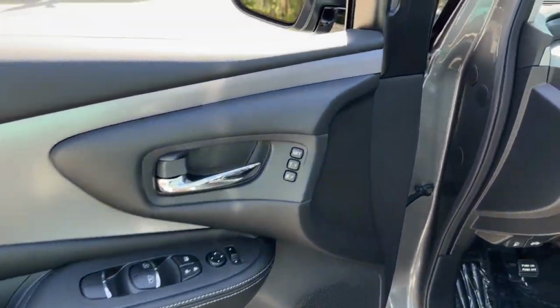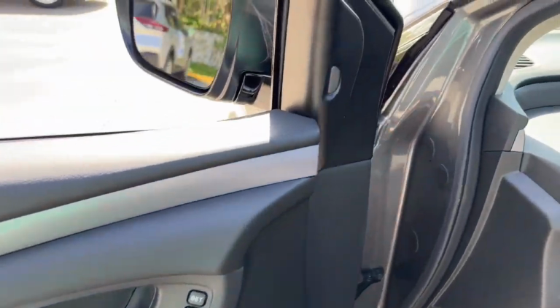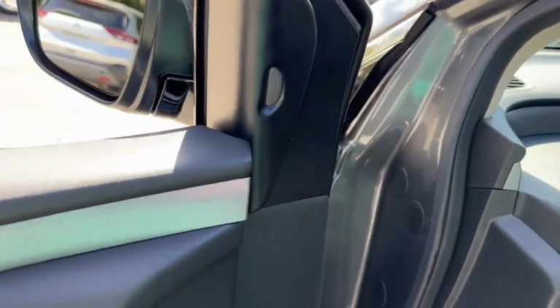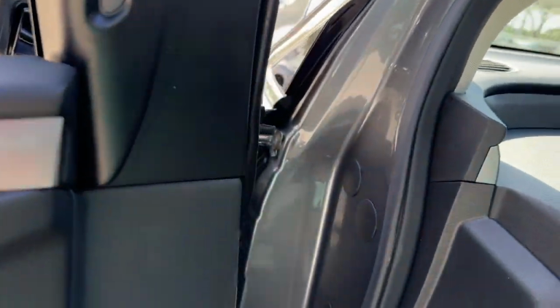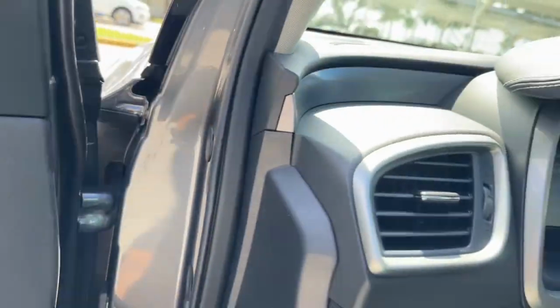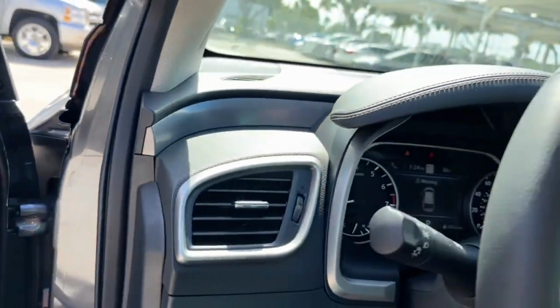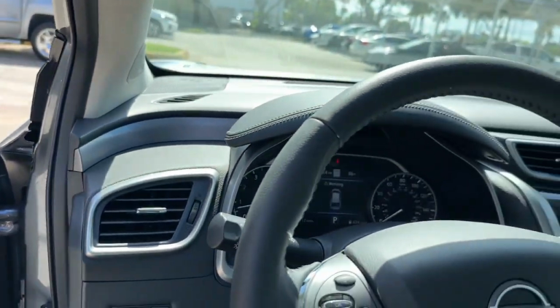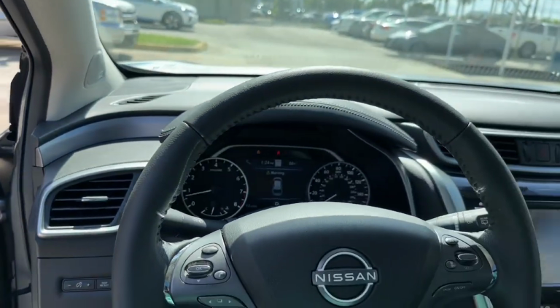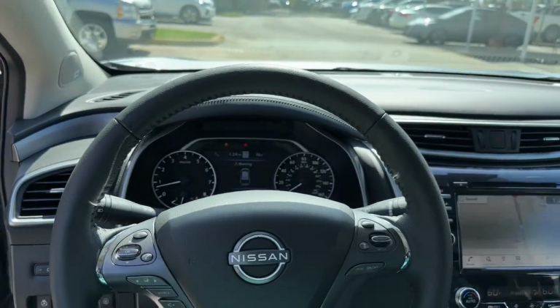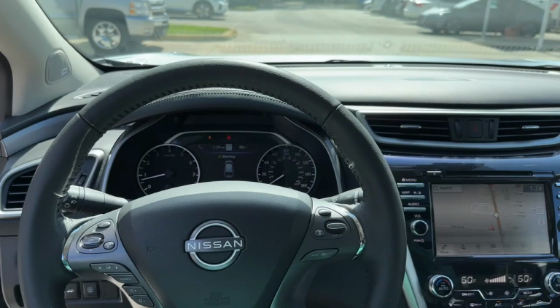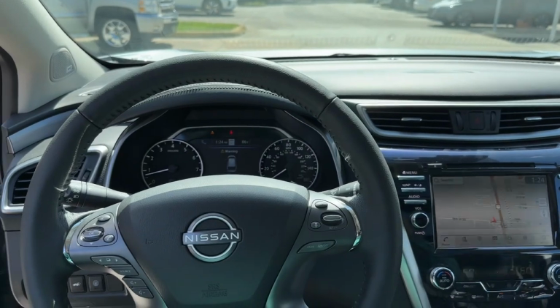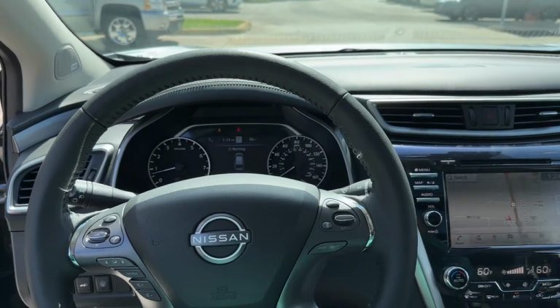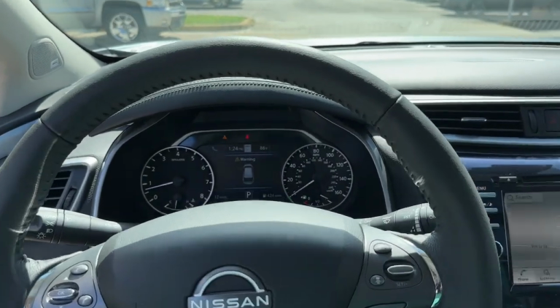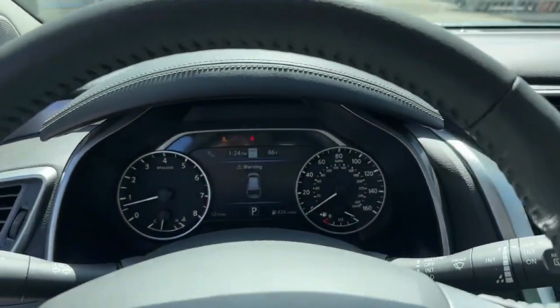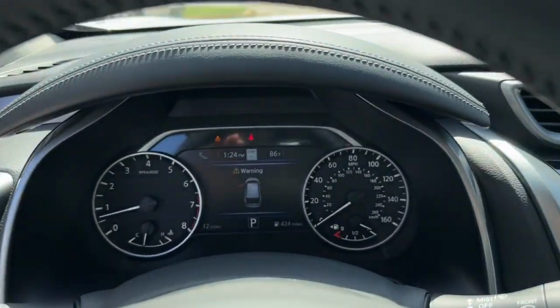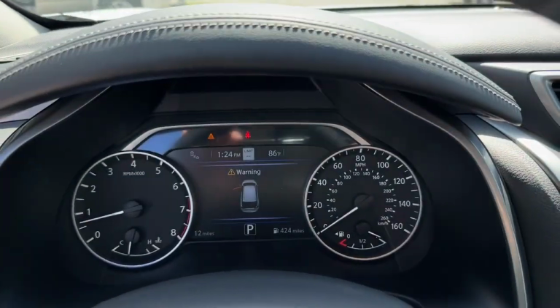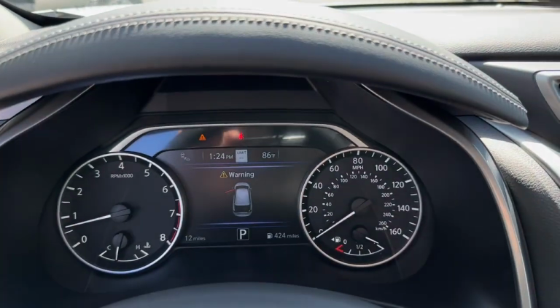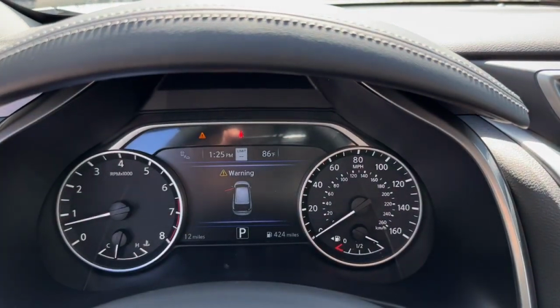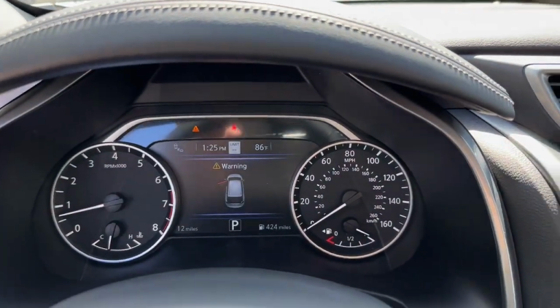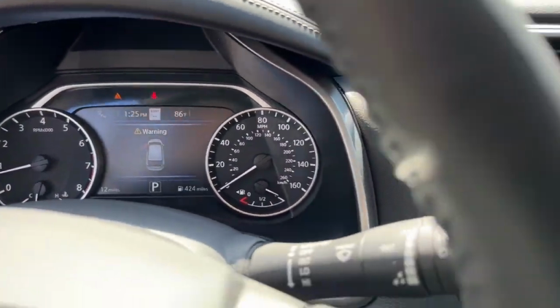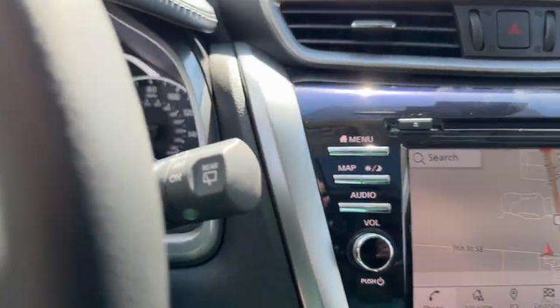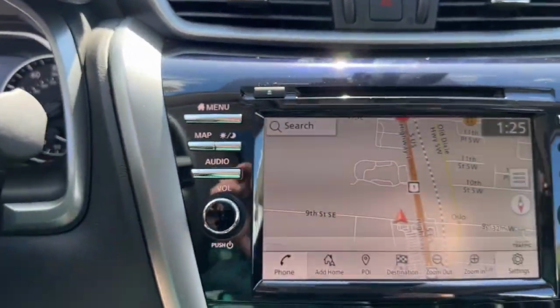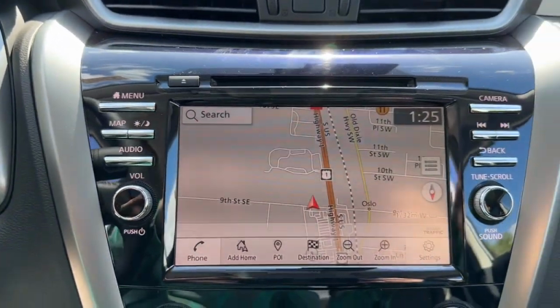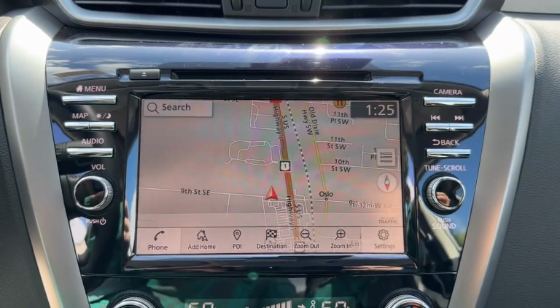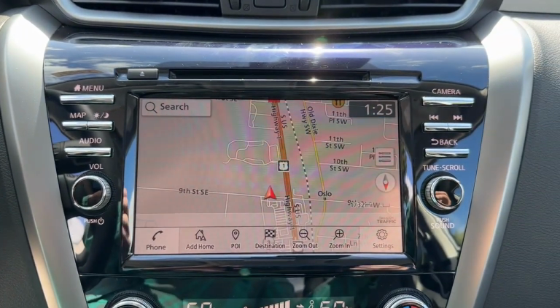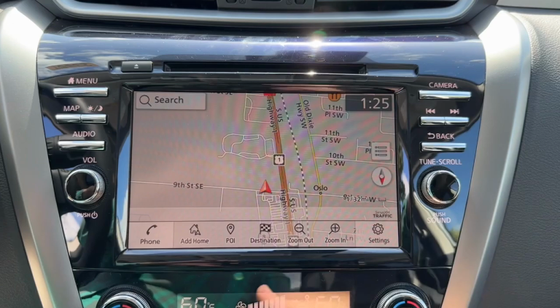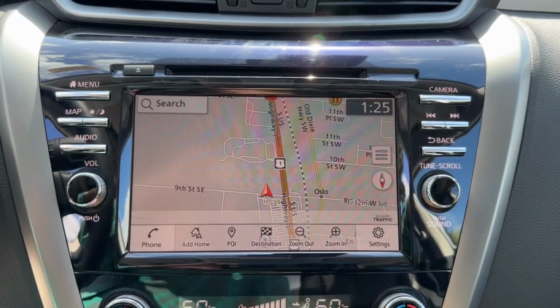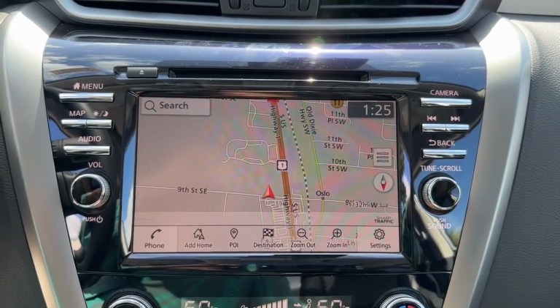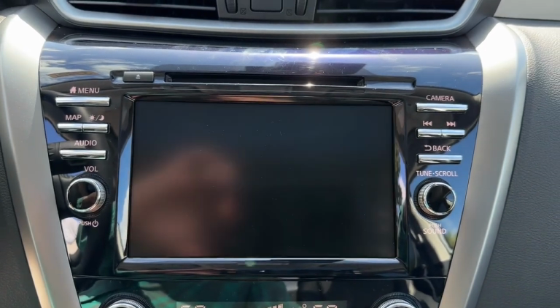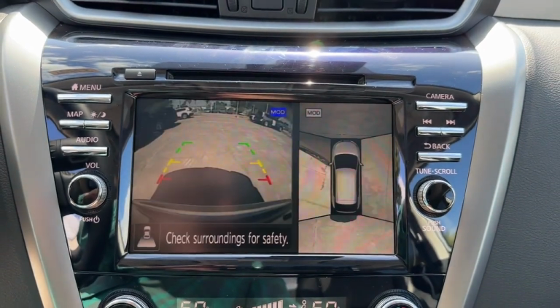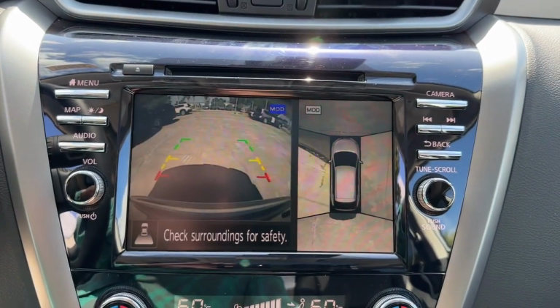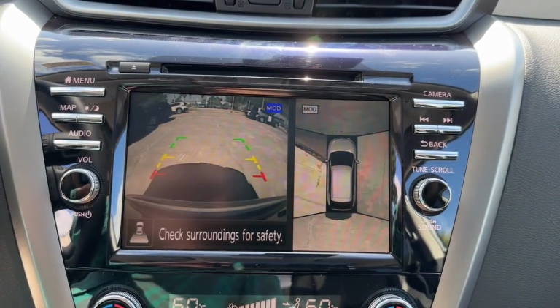Feel refreshed and renewed when you're behind the wheel of this luxurious Murano. Treat yourself to a test drive today. Our staff will toss you the keys and give you an outstanding customer experience.